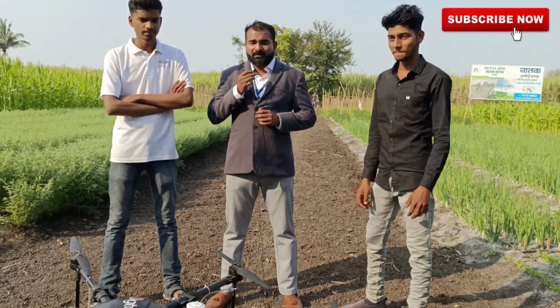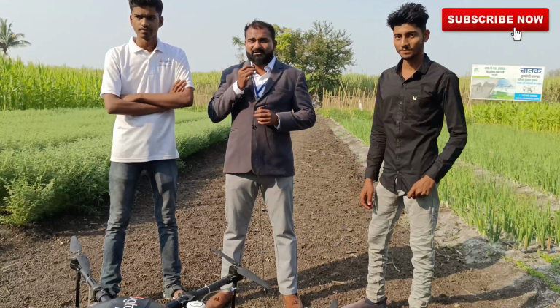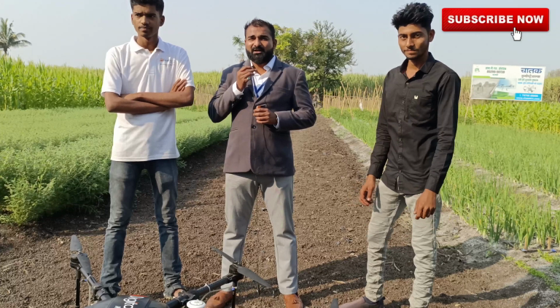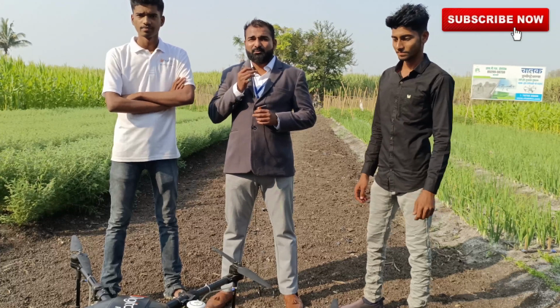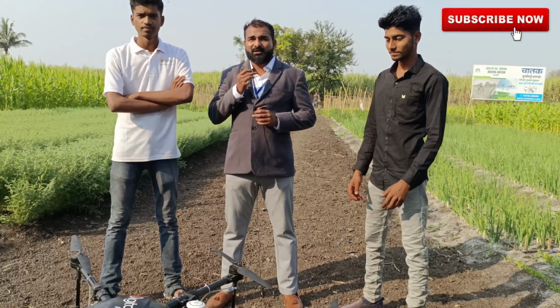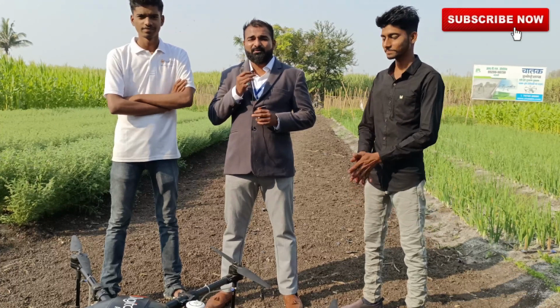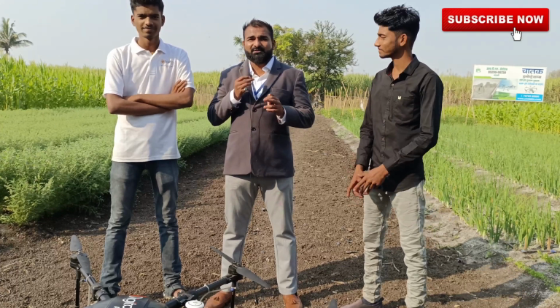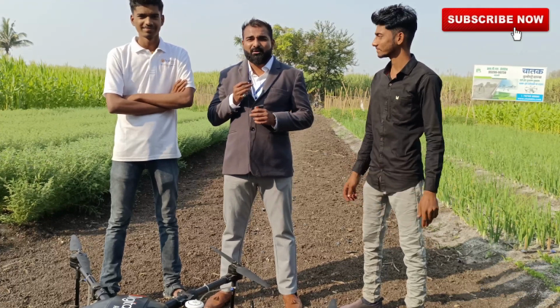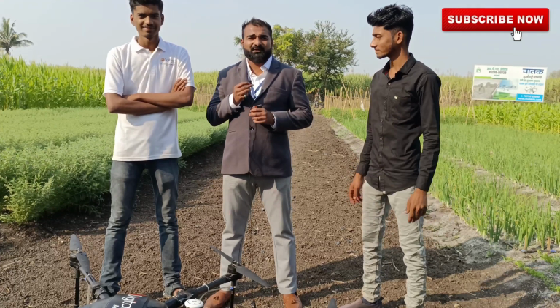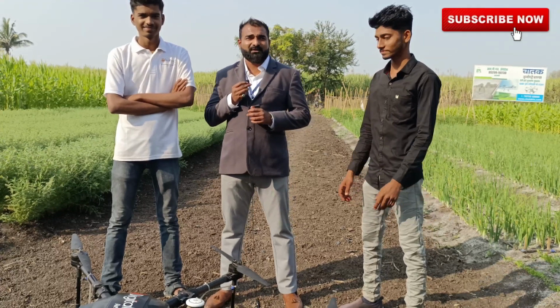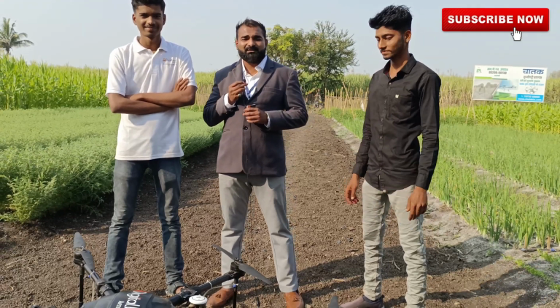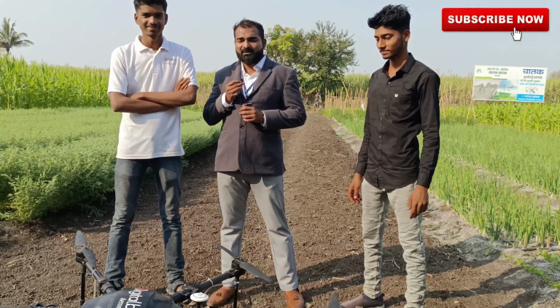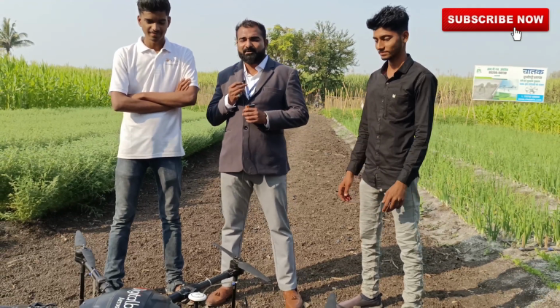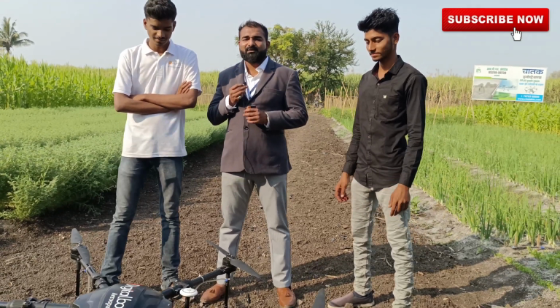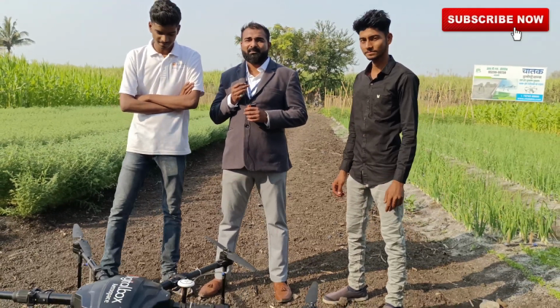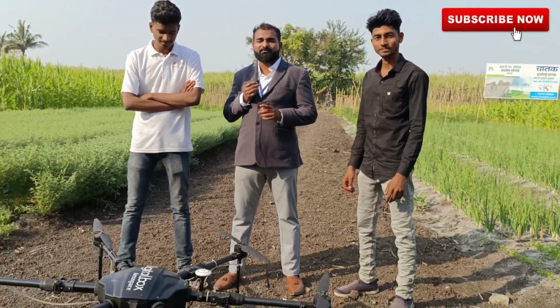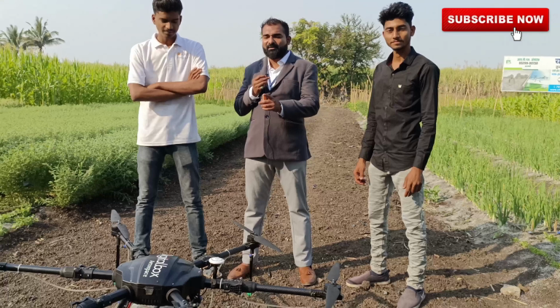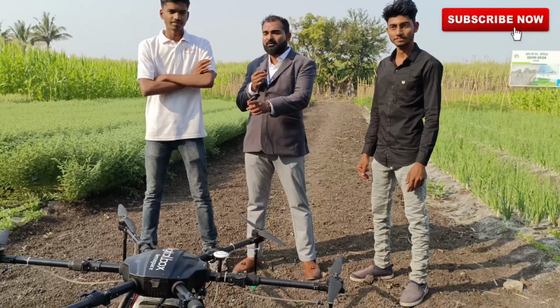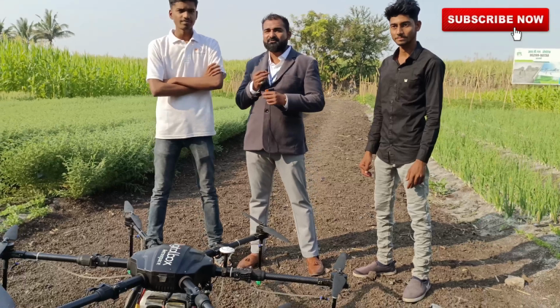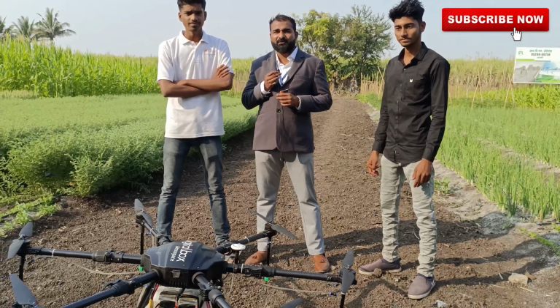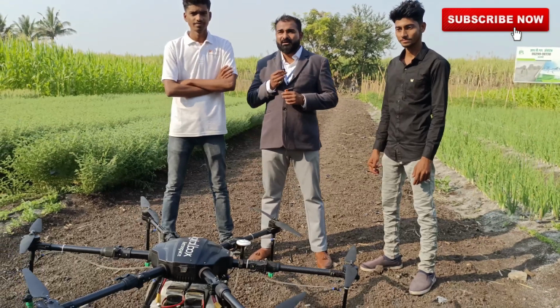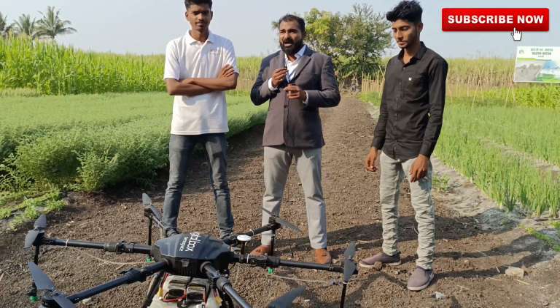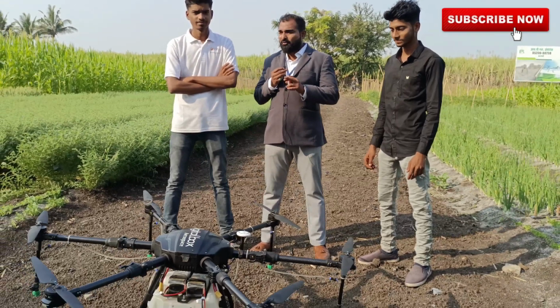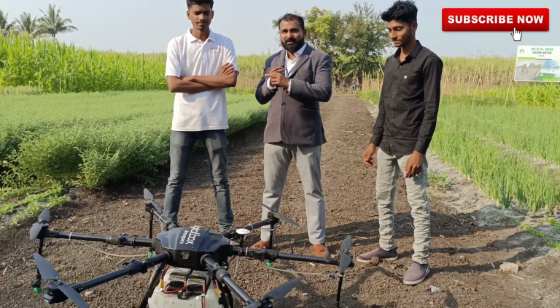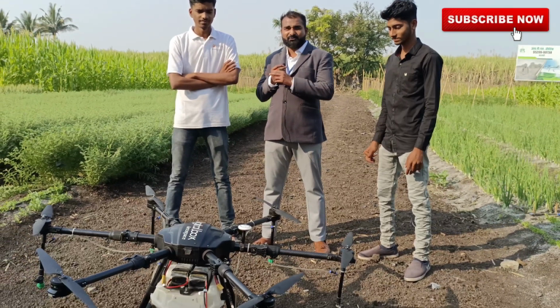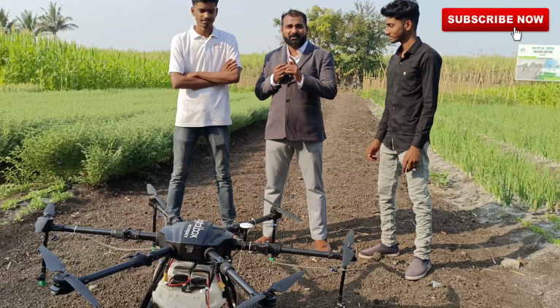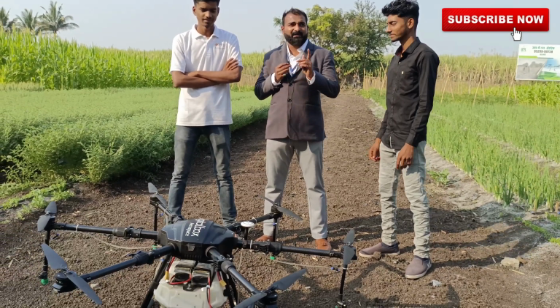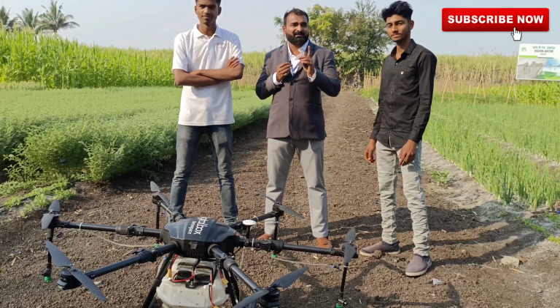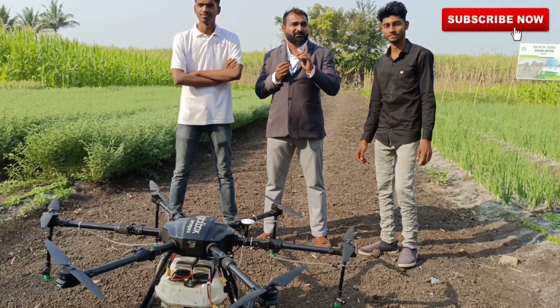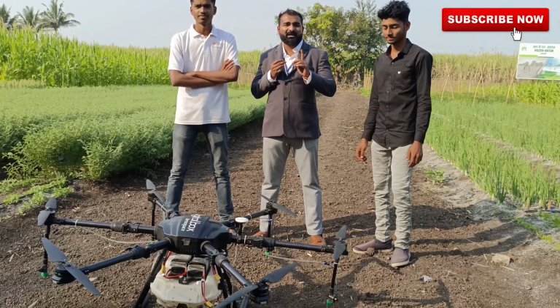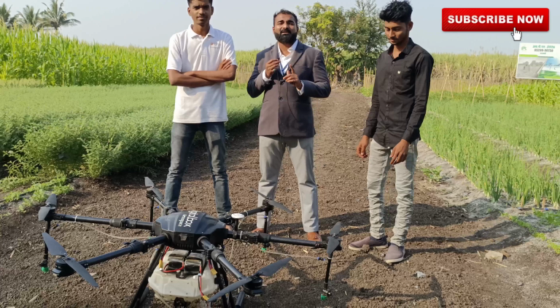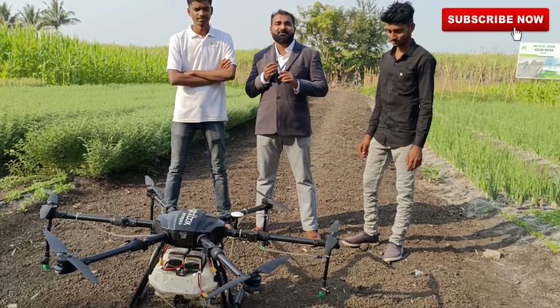This is Pankaj Devapurkar from E-Digital Box and Dezo India Engineering Company. We are the manufacturer of this drone. This drone will cover more than a thousand acres.